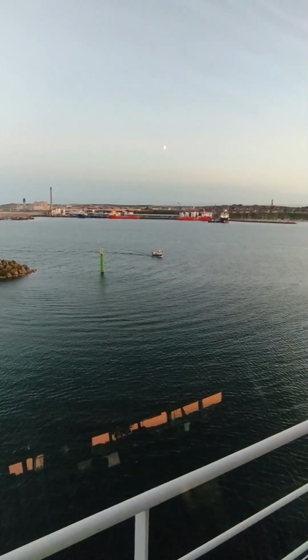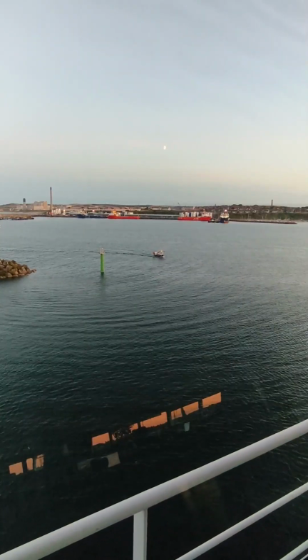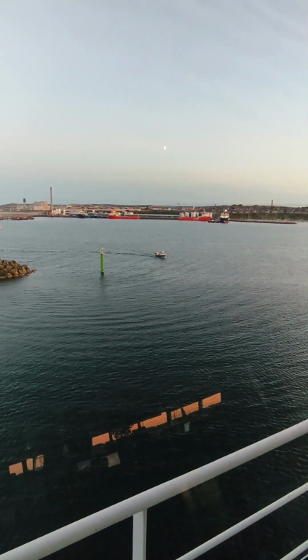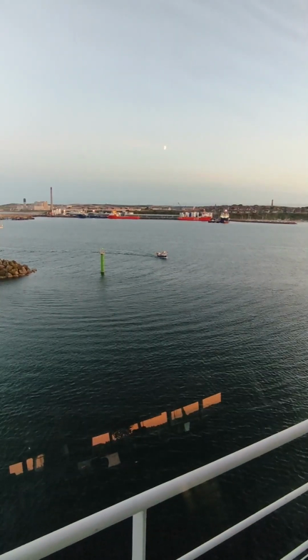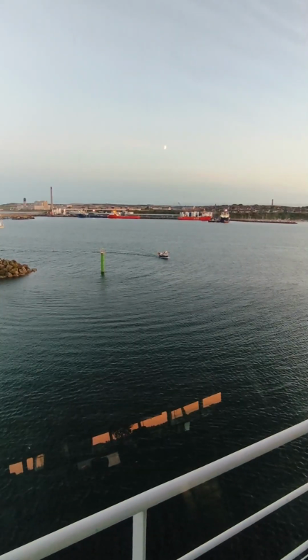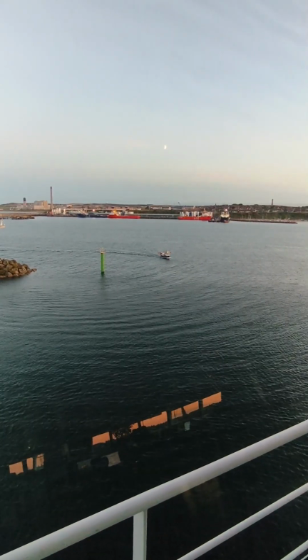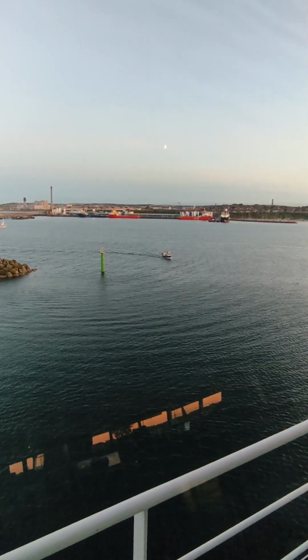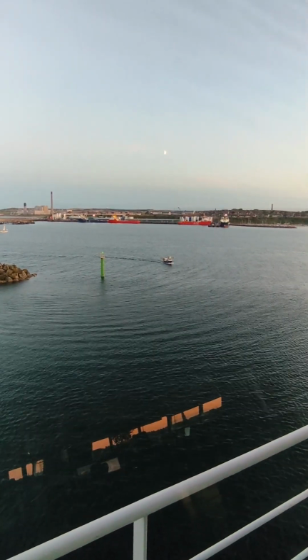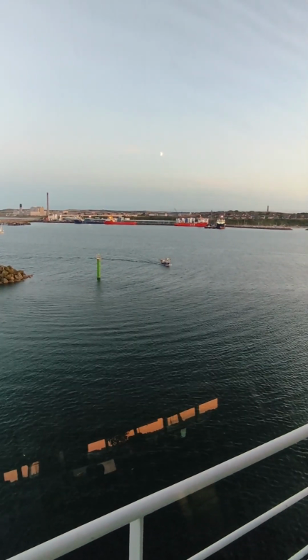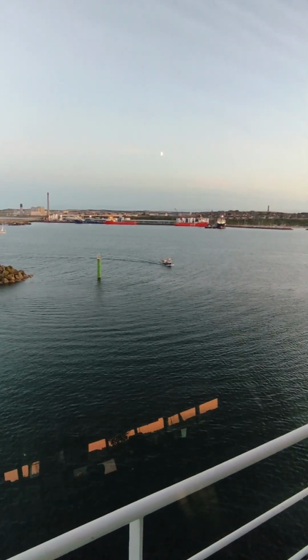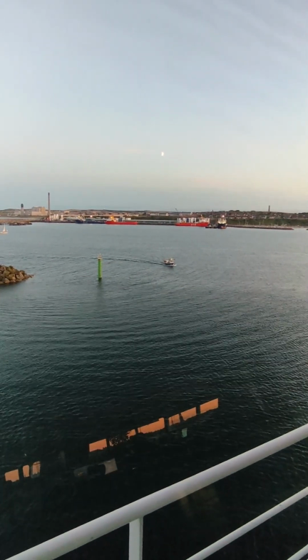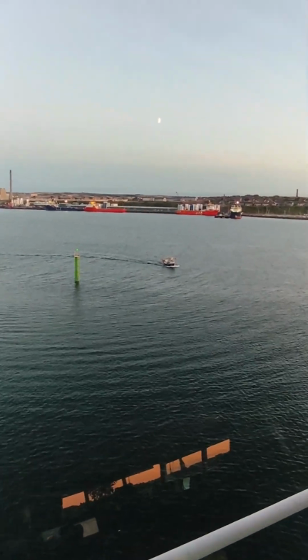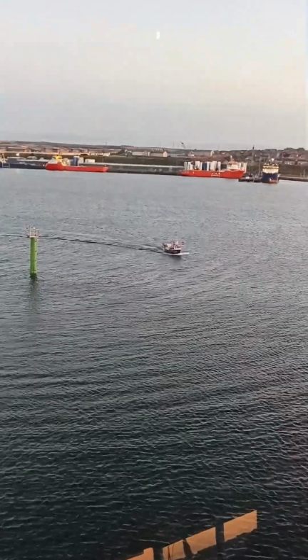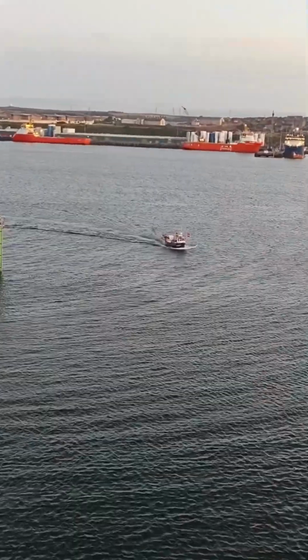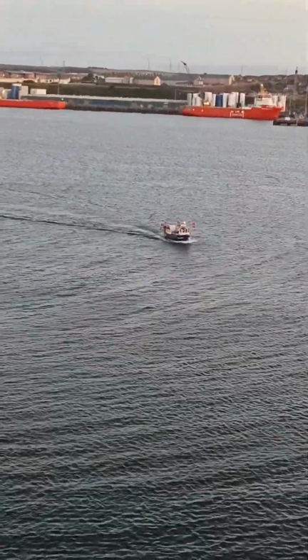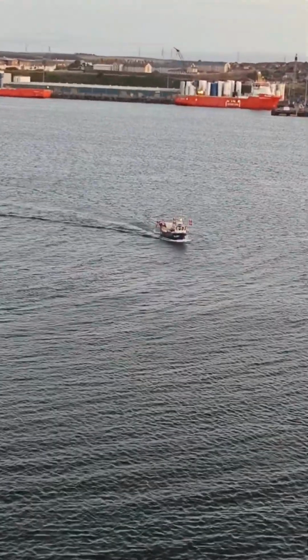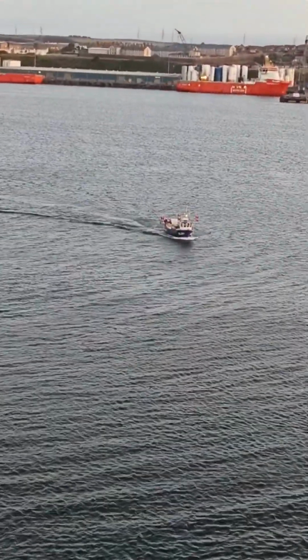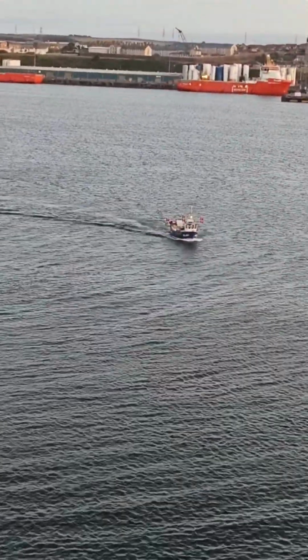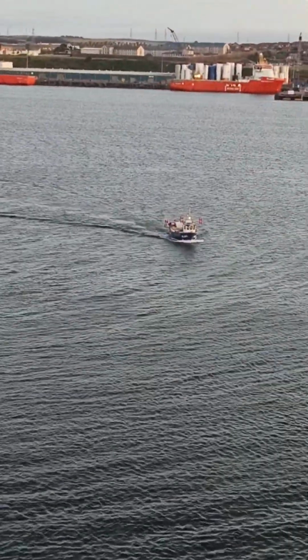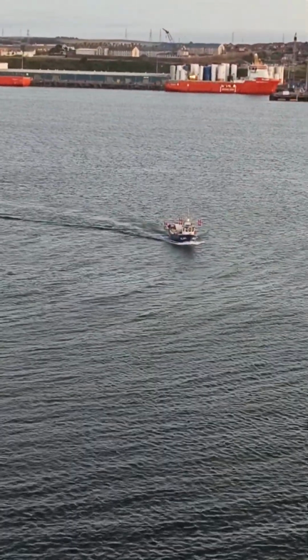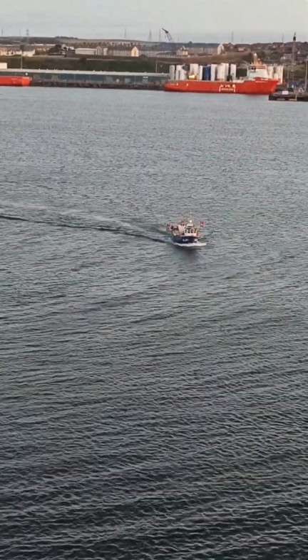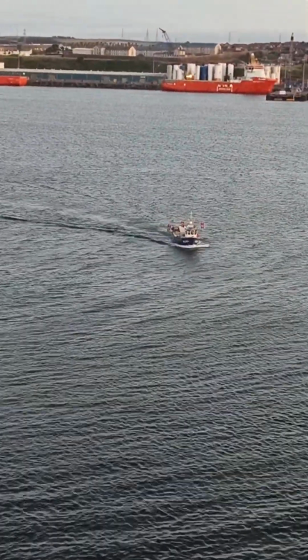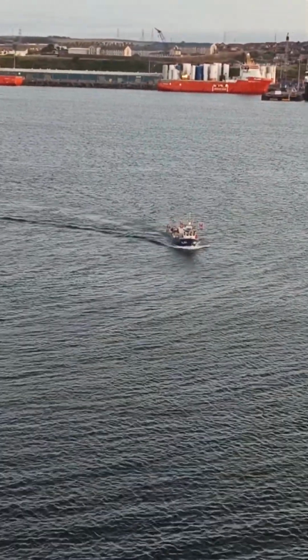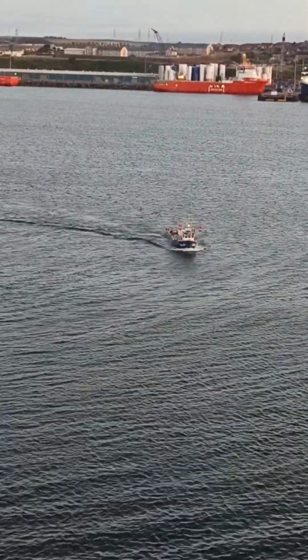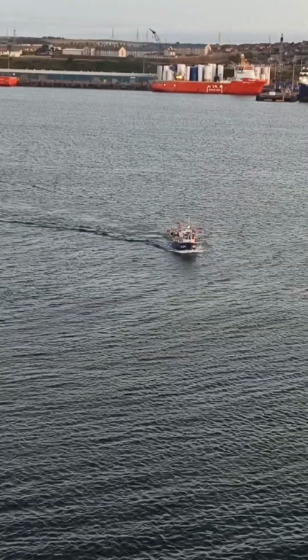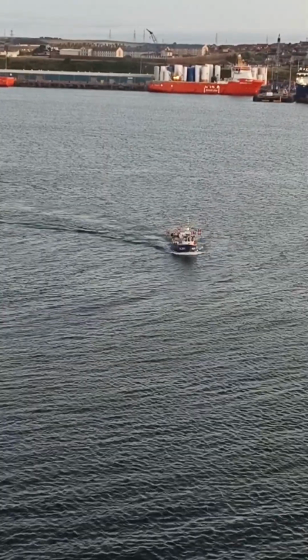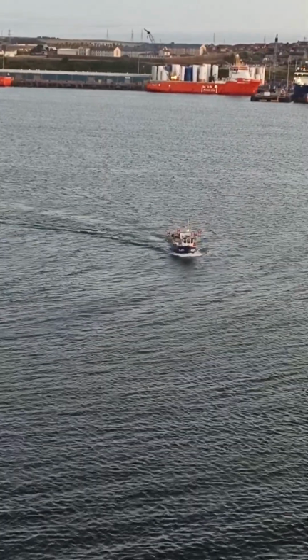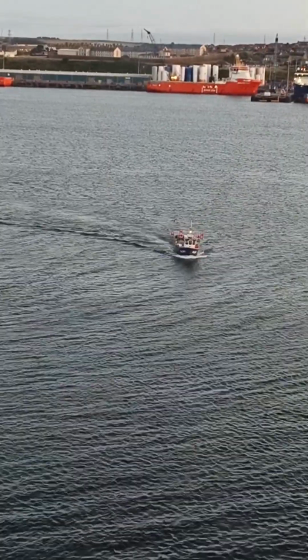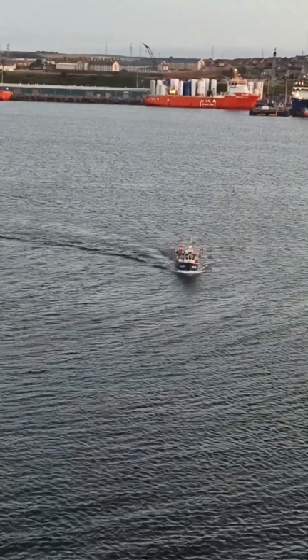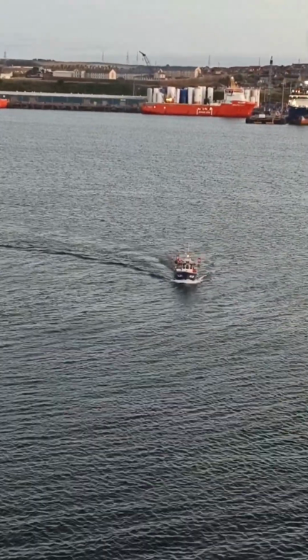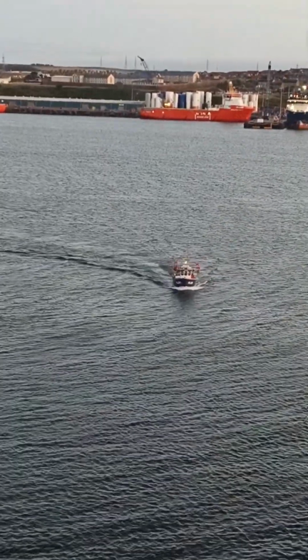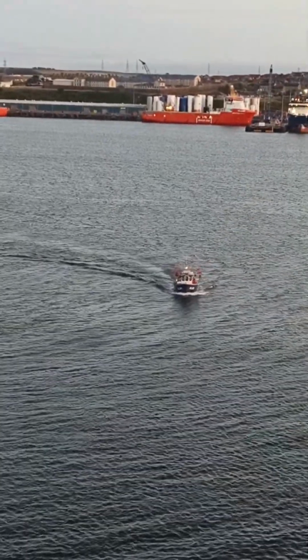Hello guys, welcome back to my channel and welcome back here in Peterhead, UK. This is one of the ports where our vessel usually comes alongside to do demobilization, mobilization, and project personnel.